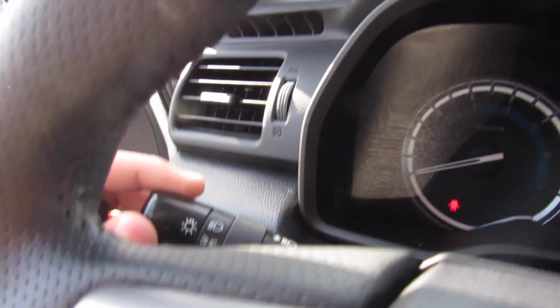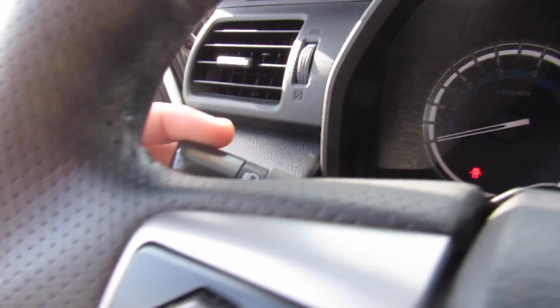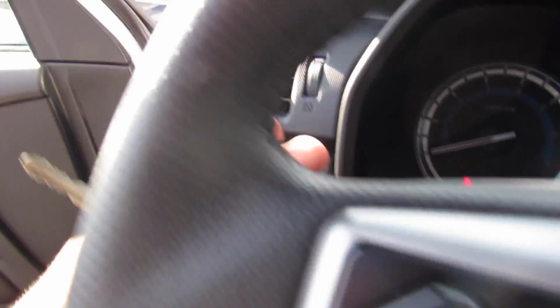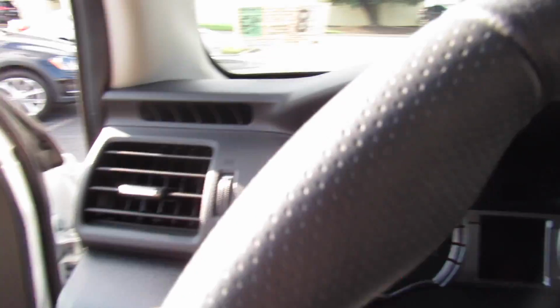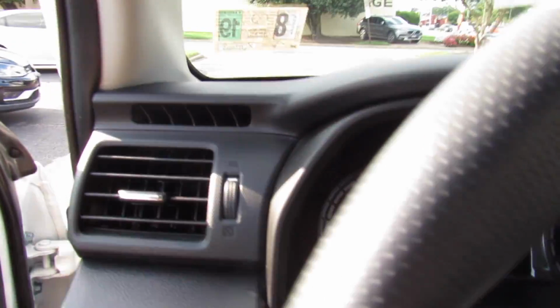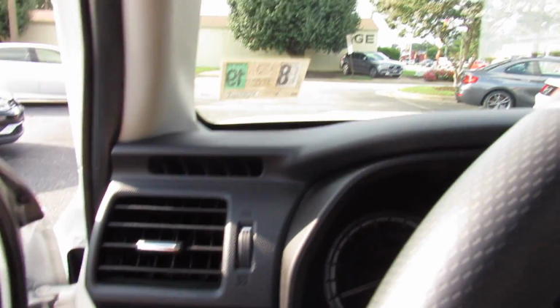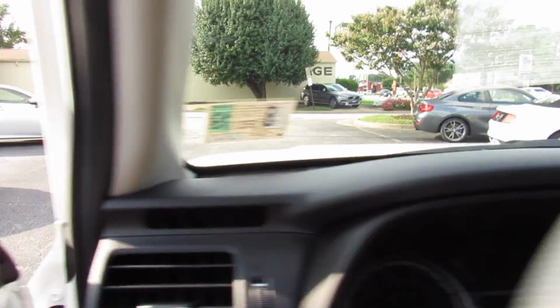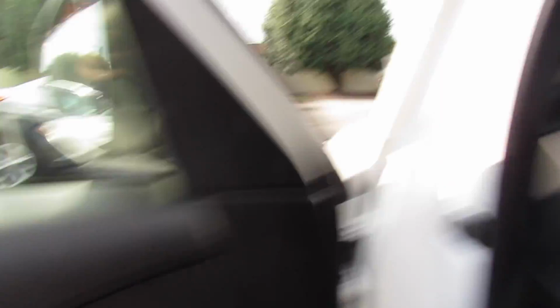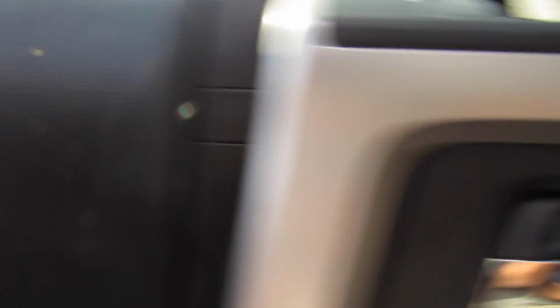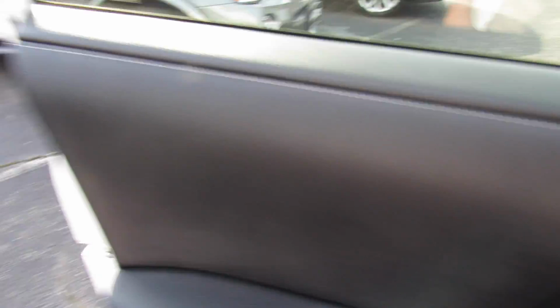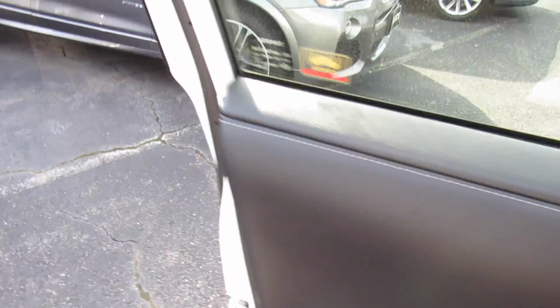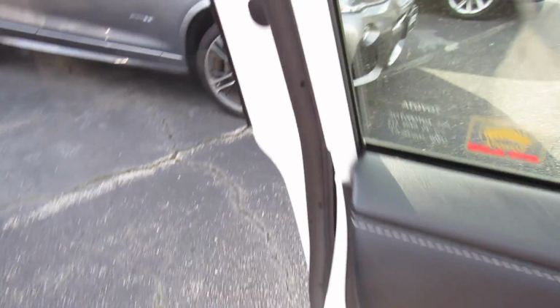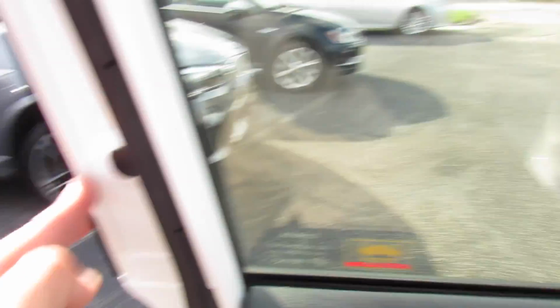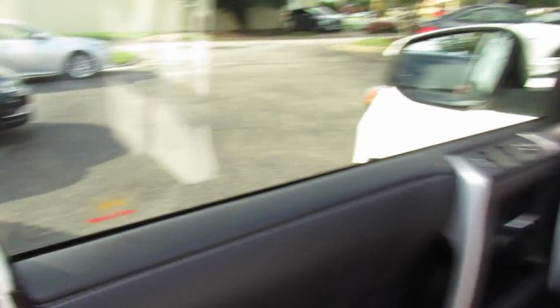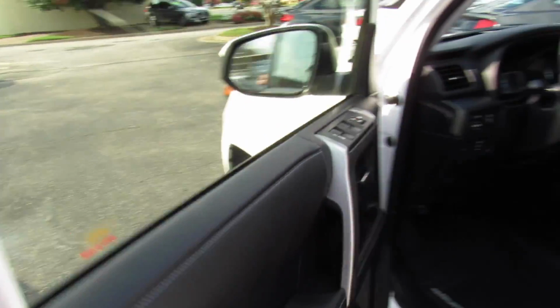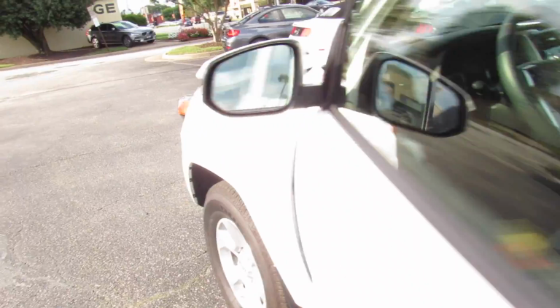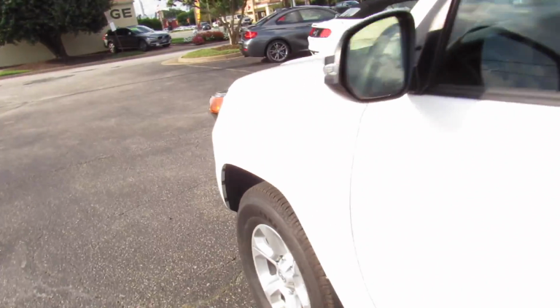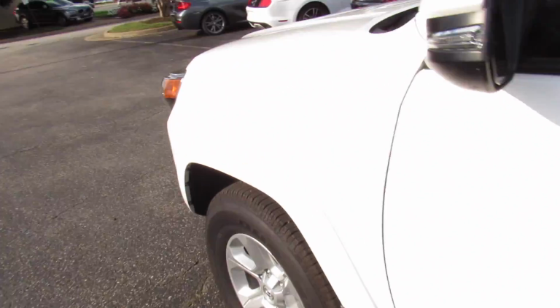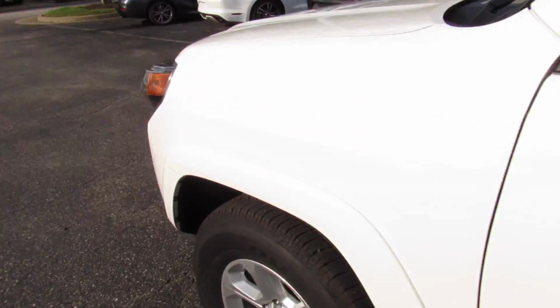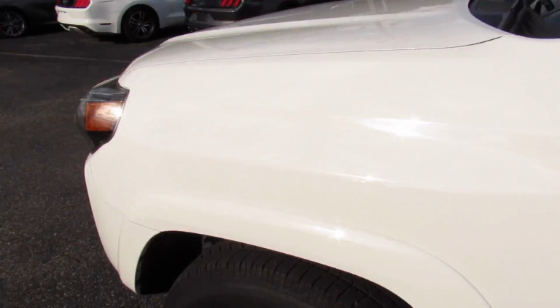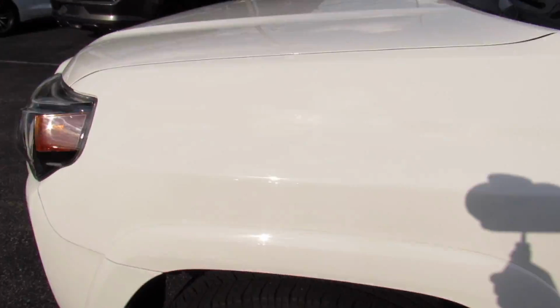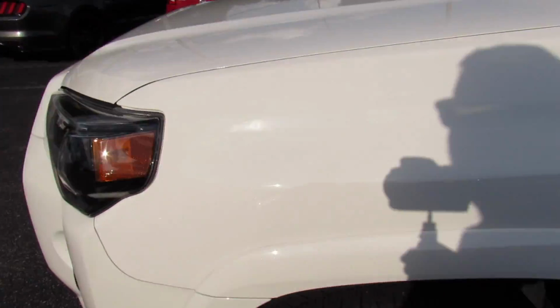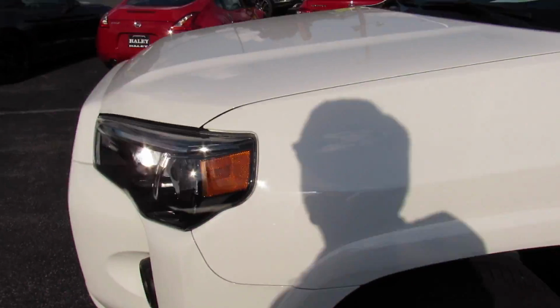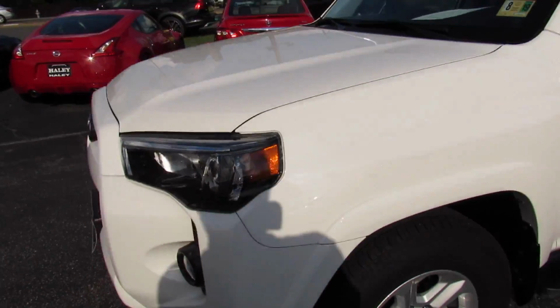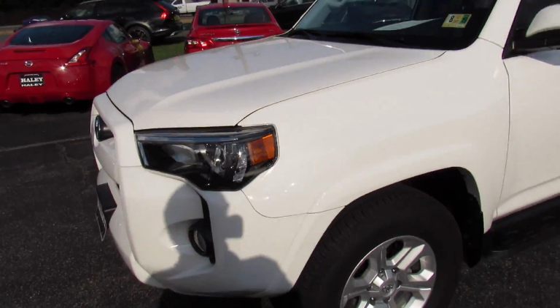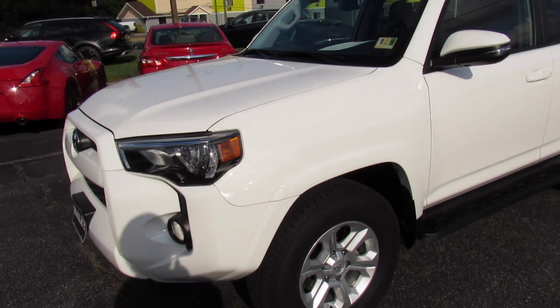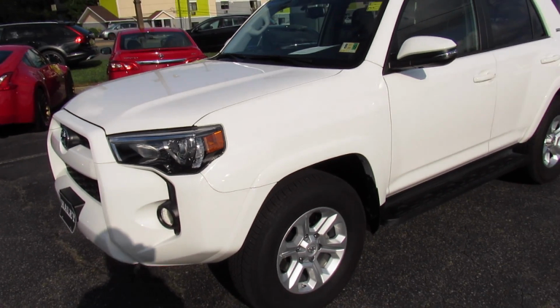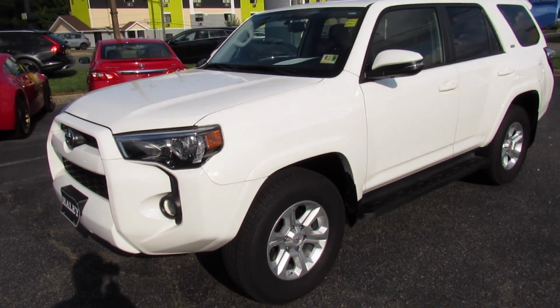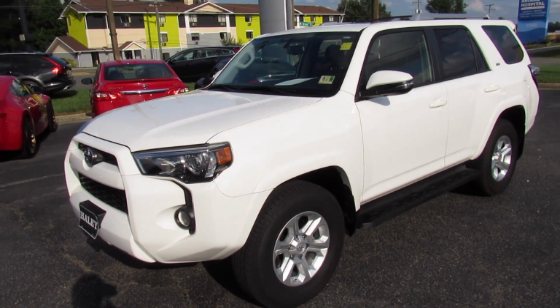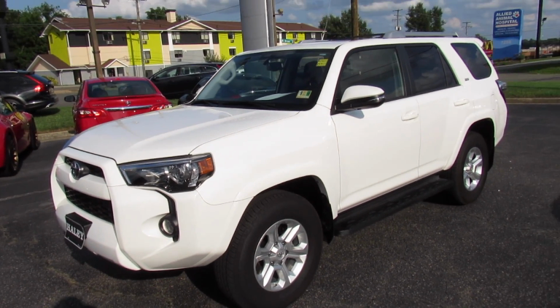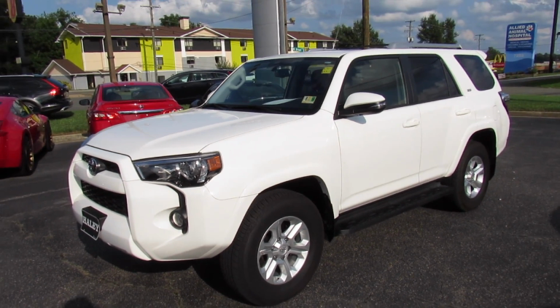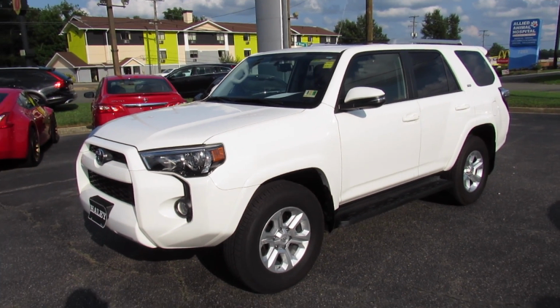Headlights back into automatic mode. As always, this vehicle is for sale at Volvo of Richmond here in Richmond, Virginia. If you're interested in this vehicle, please let Volvo of Richmond know you saw this video. Thanks for watching.